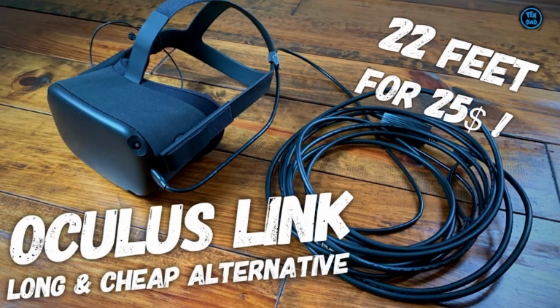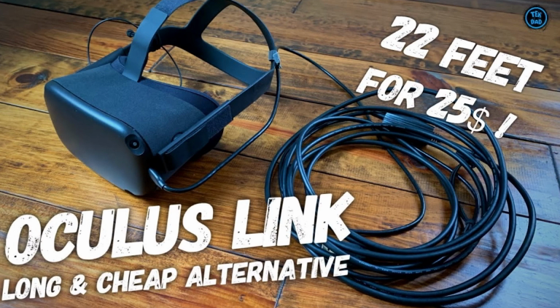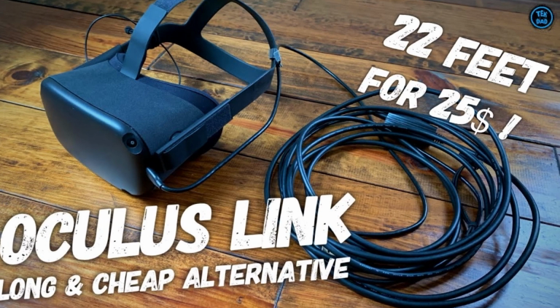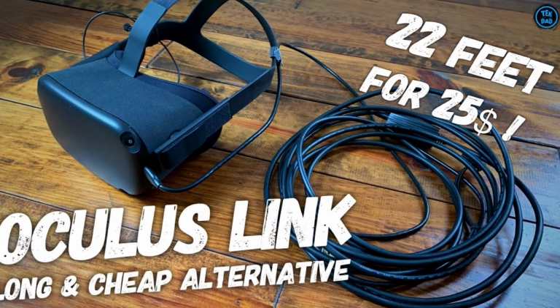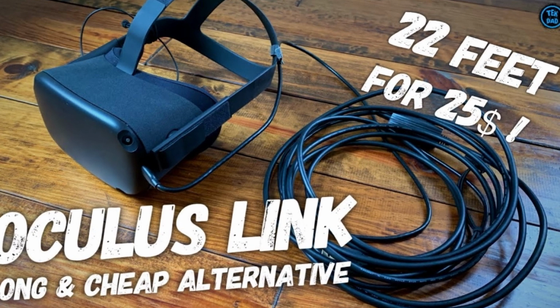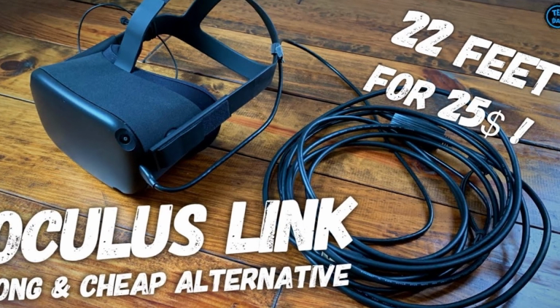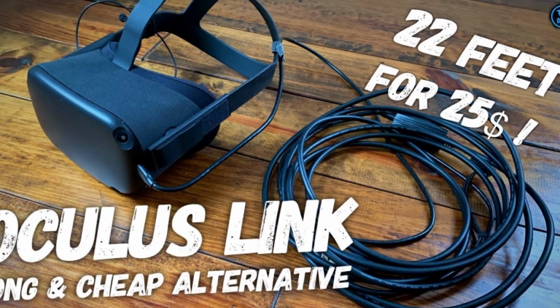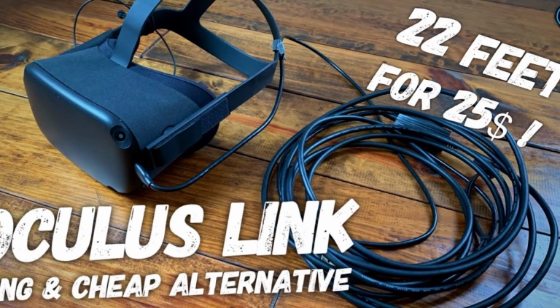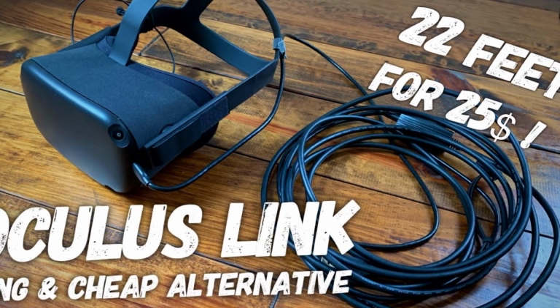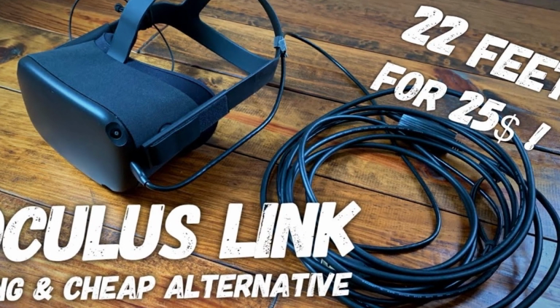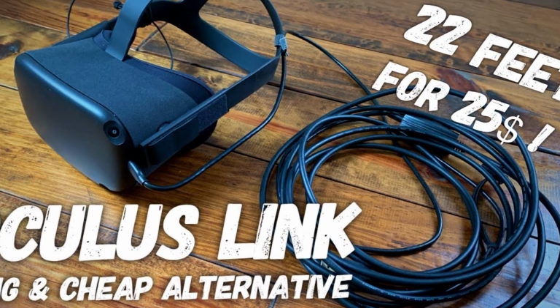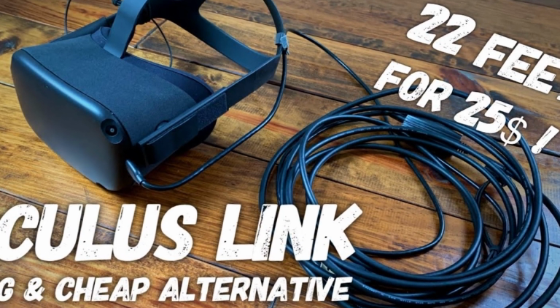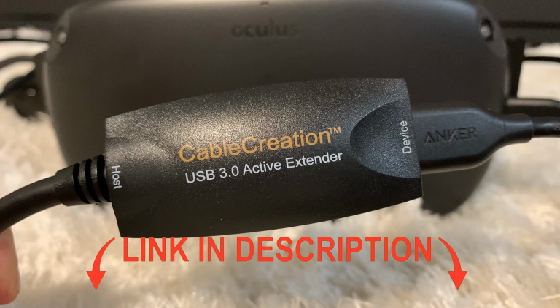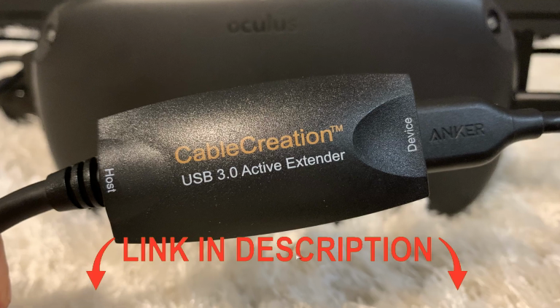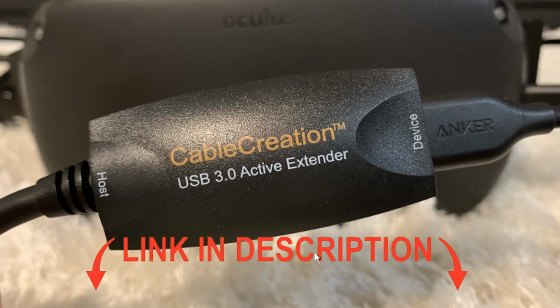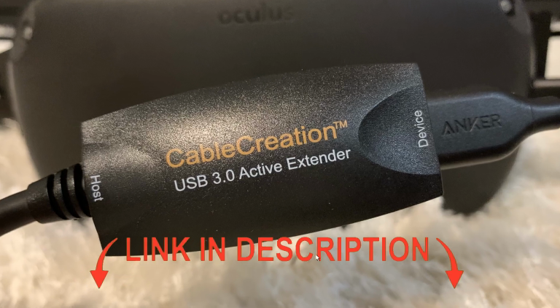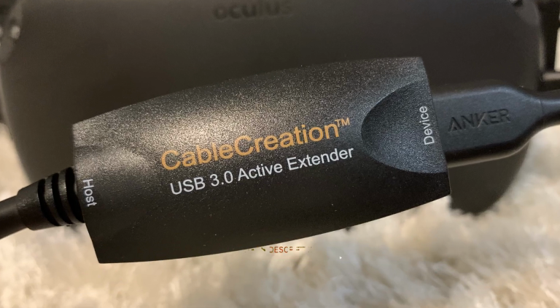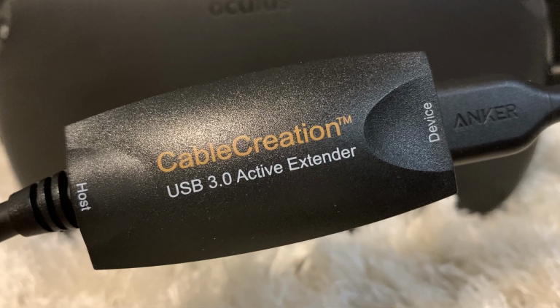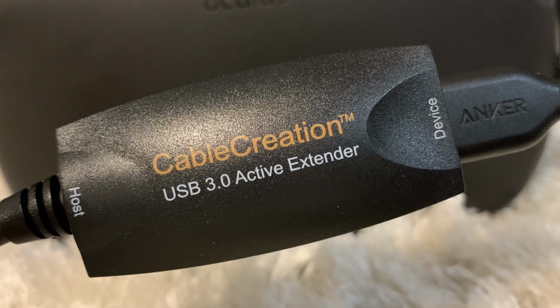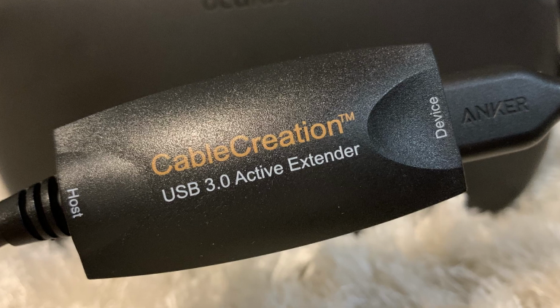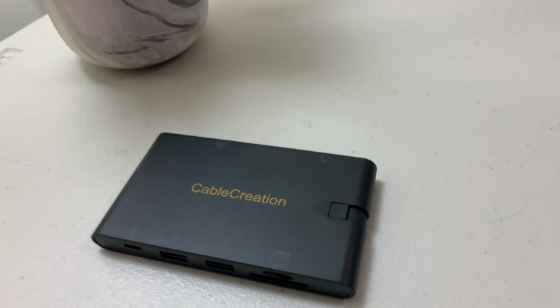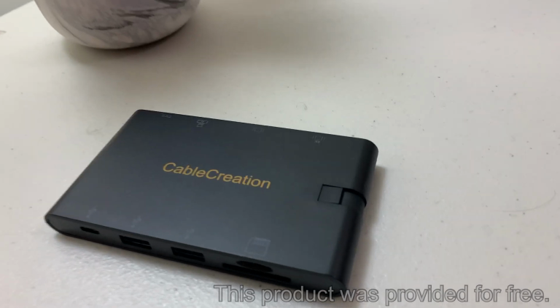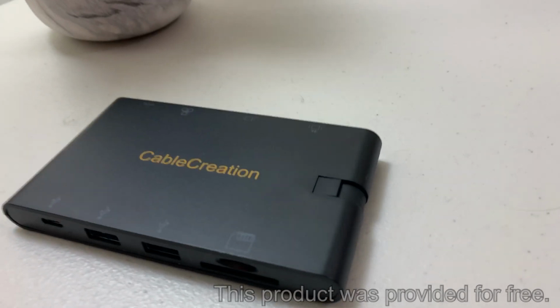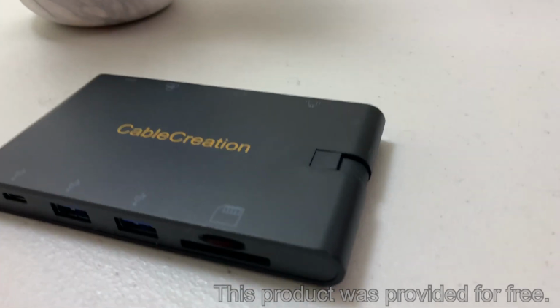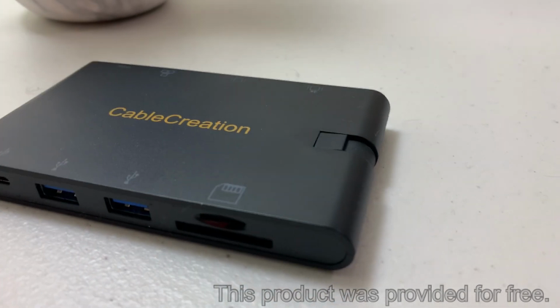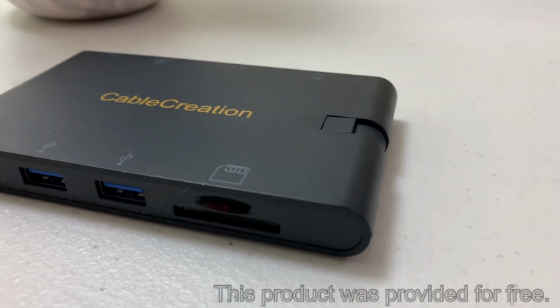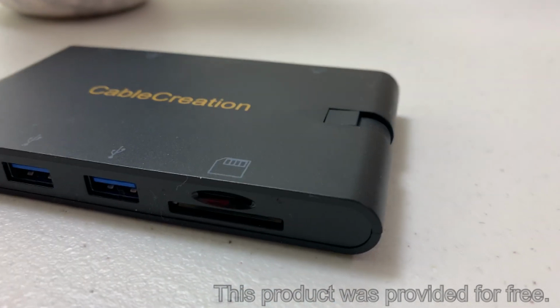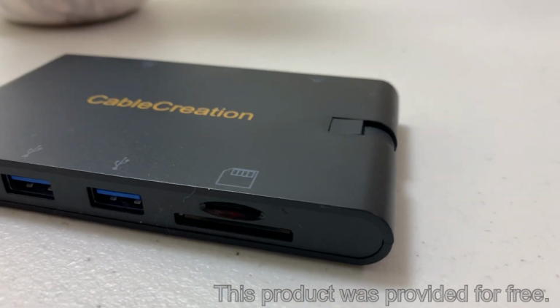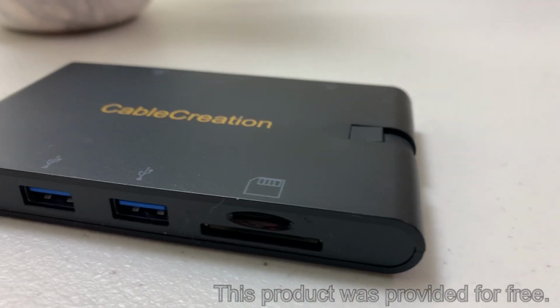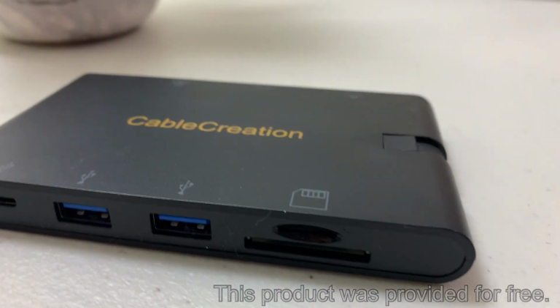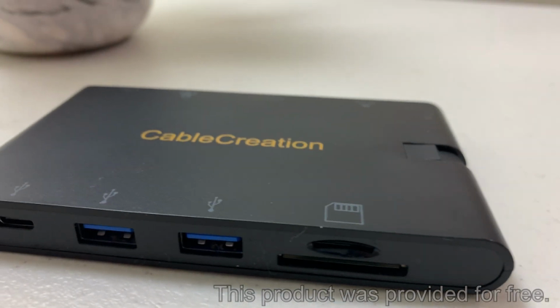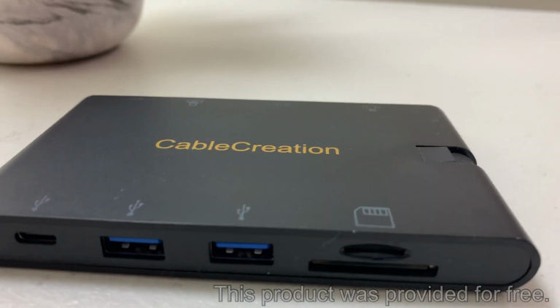Please check this video of mine if you need help in finding good Oculus Link cables. That video was not sponsored — it was all bought with my own money.